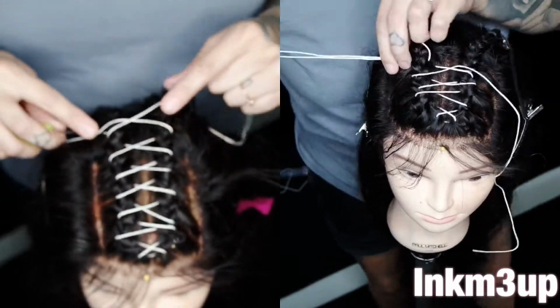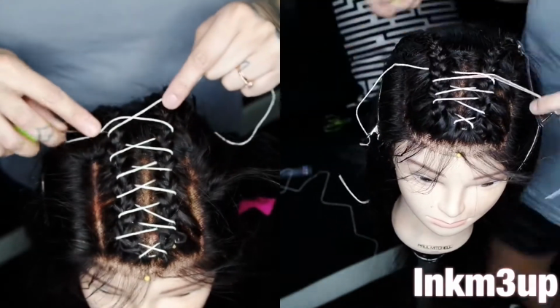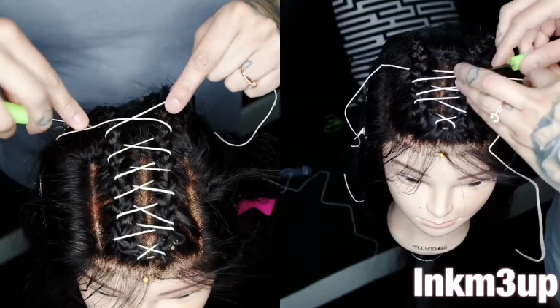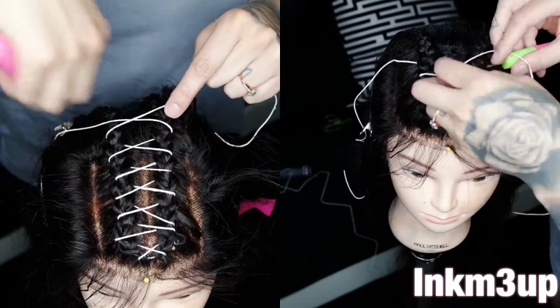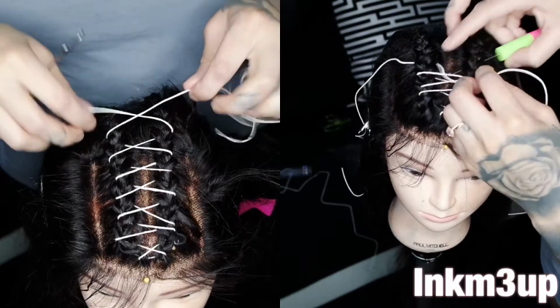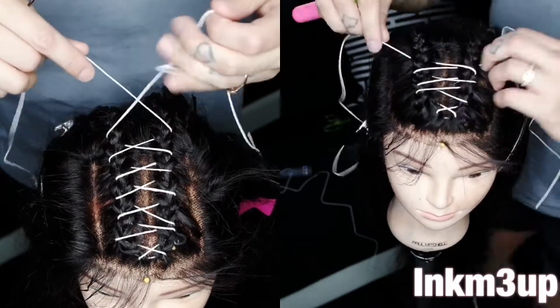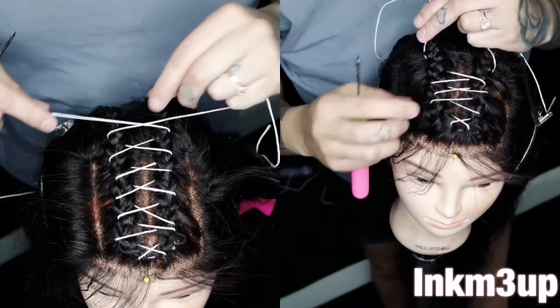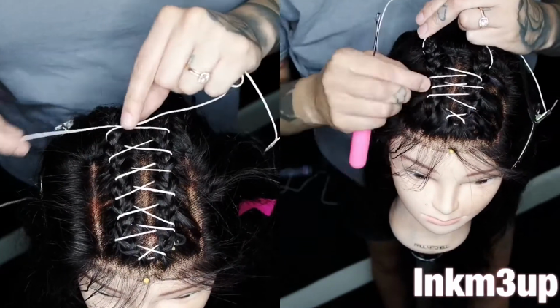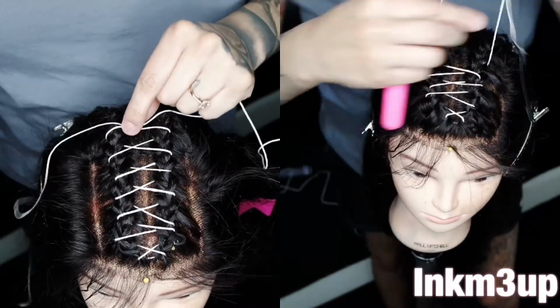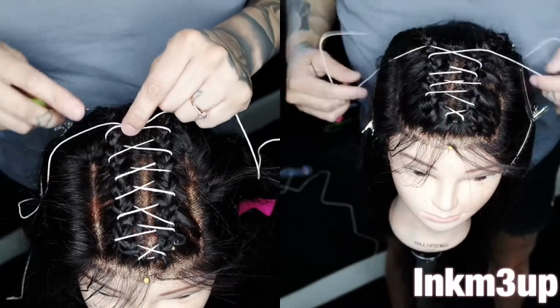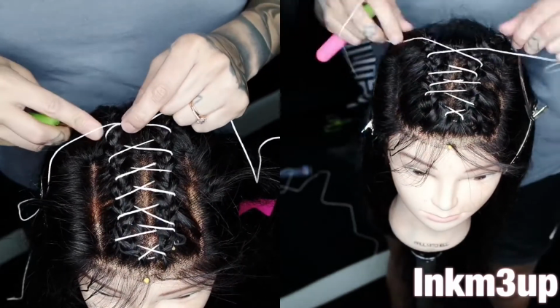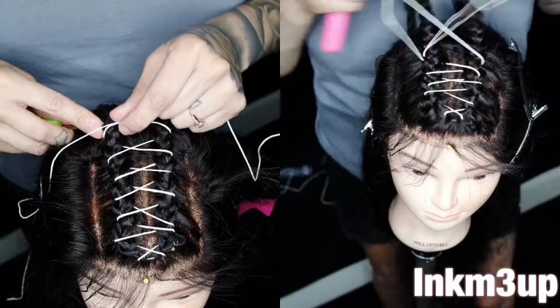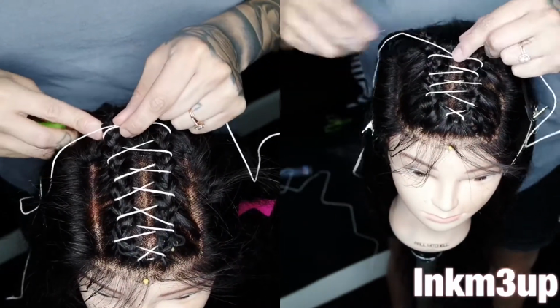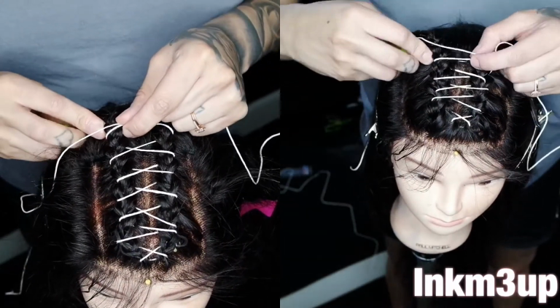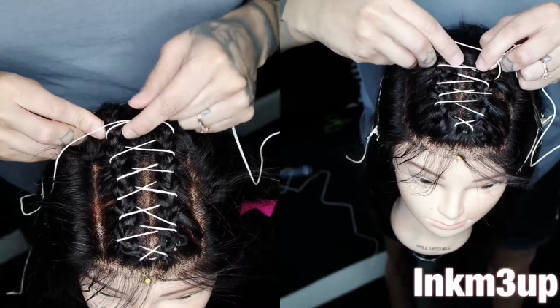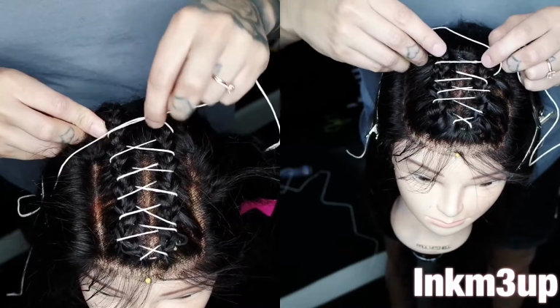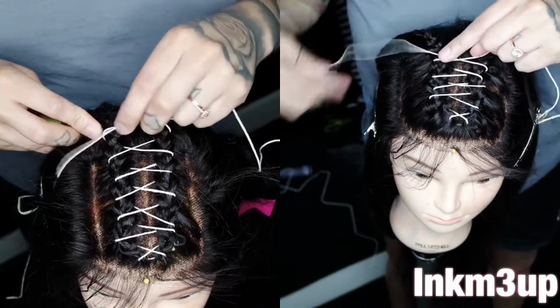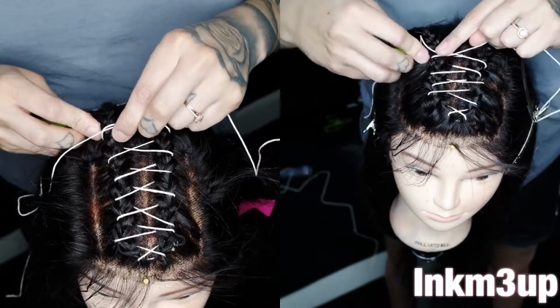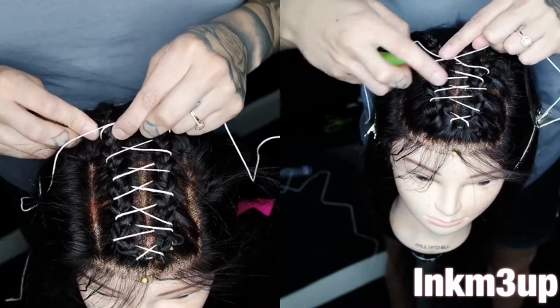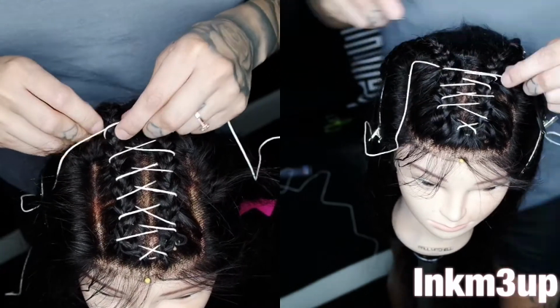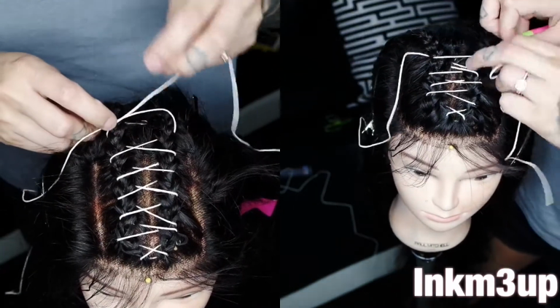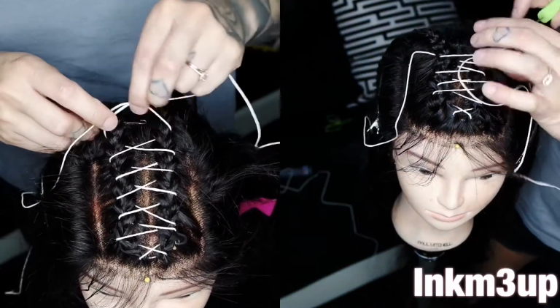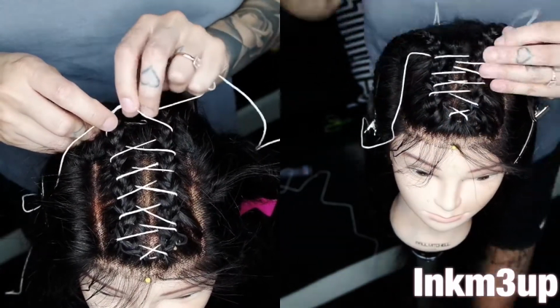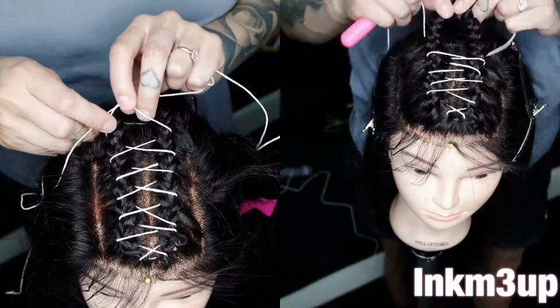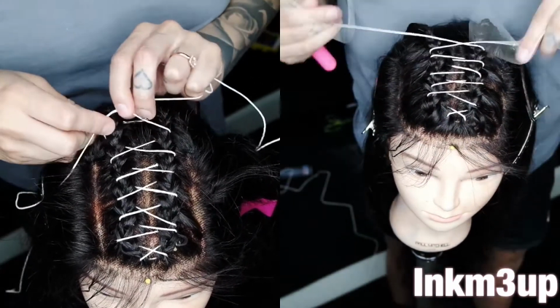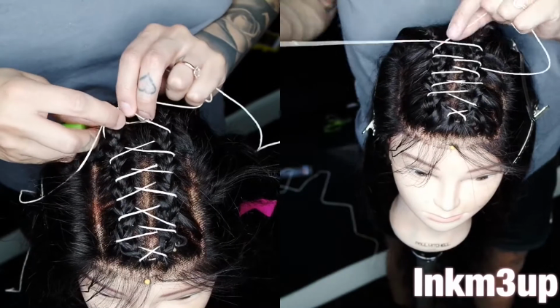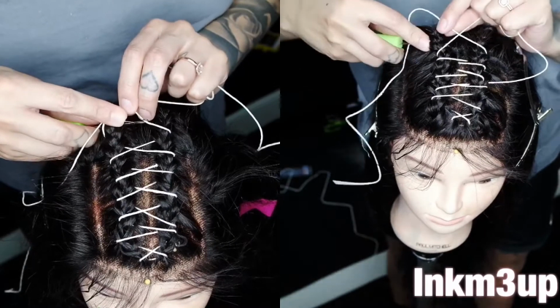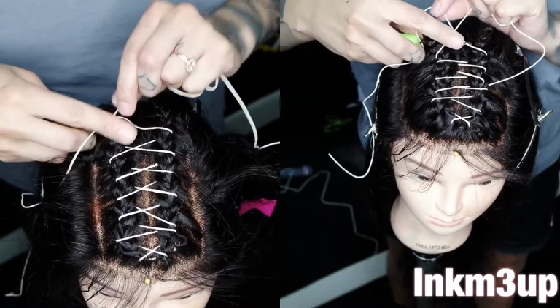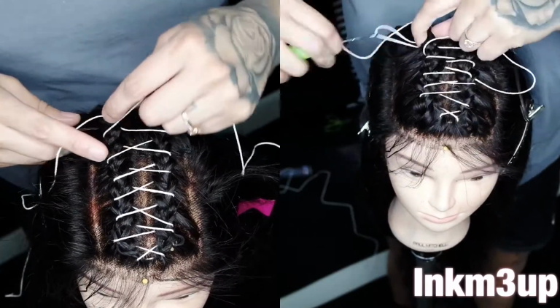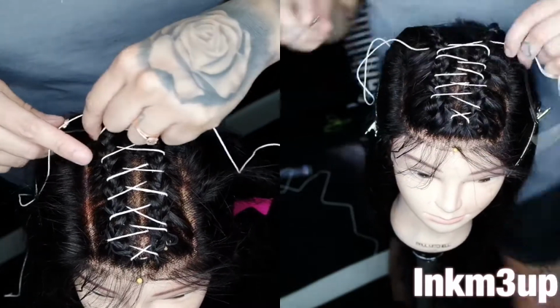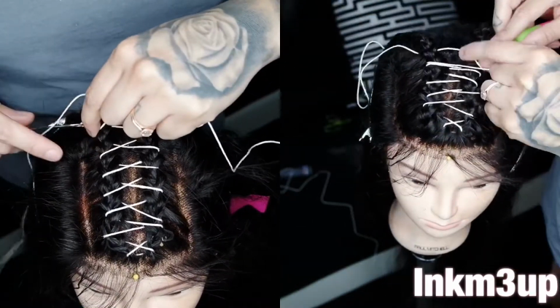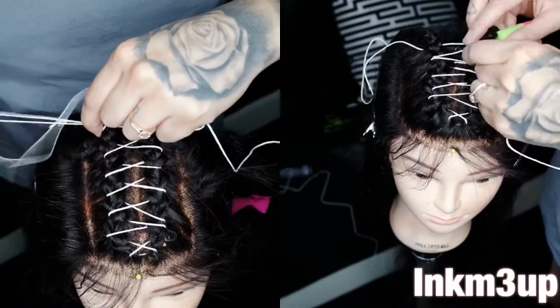I have seen people do this same technique on just one braid. You can also do this same technique on locks, which I'm probably going to do next because I will be having a lock tutorial soon, and I'm also going to be styling and customizing them.